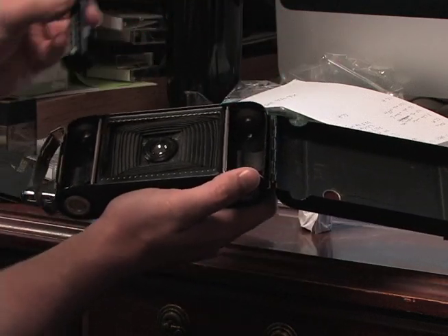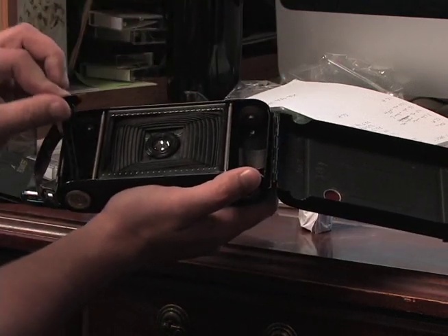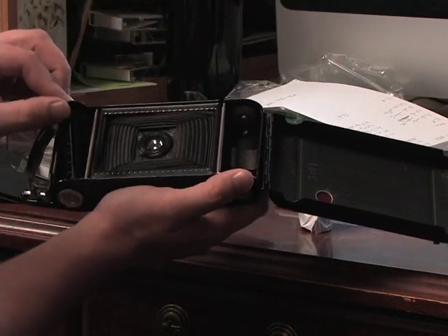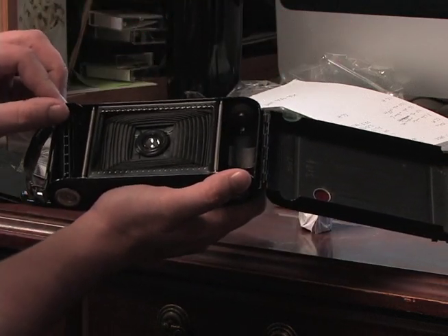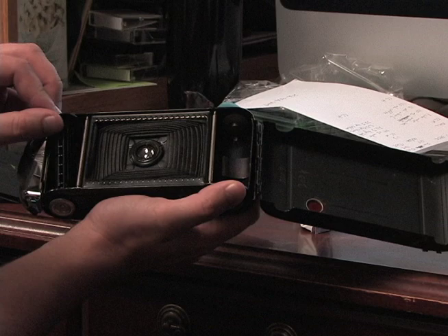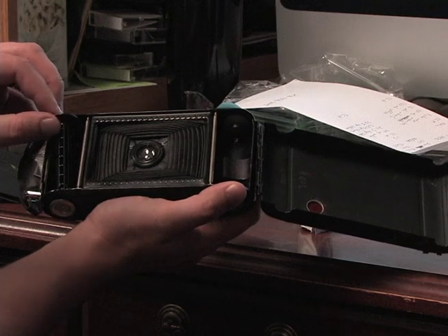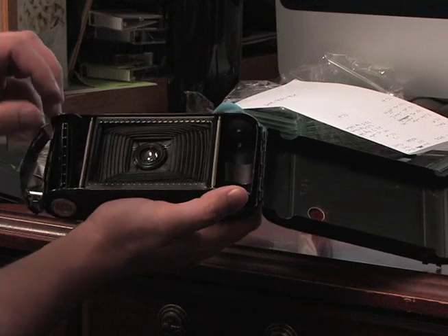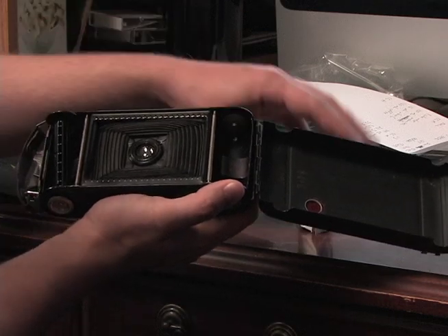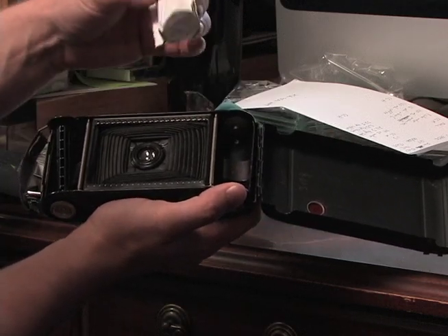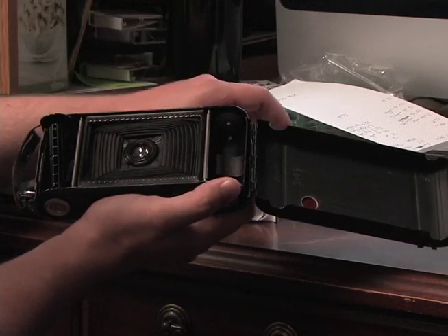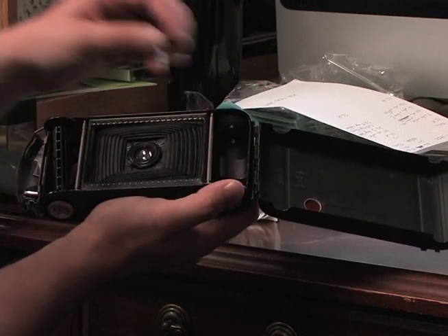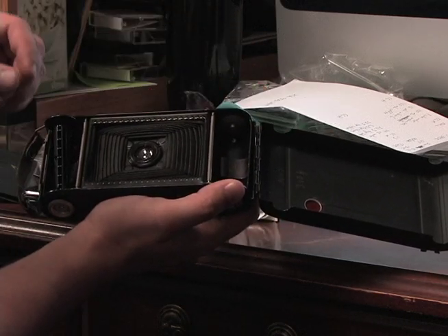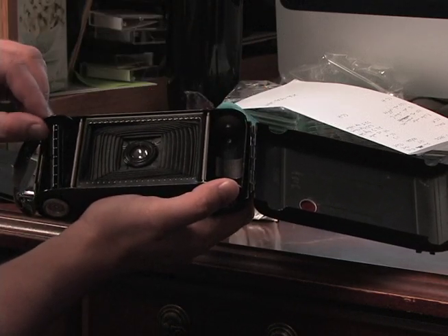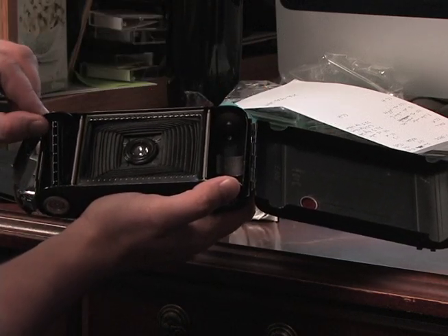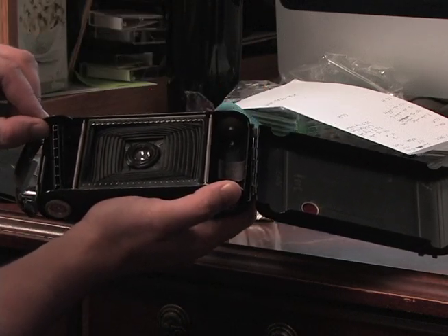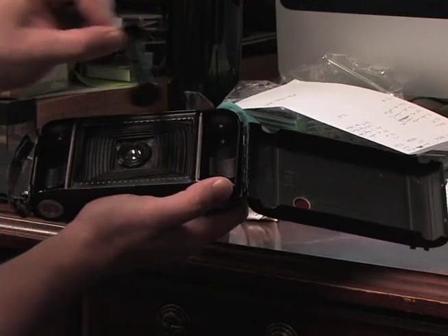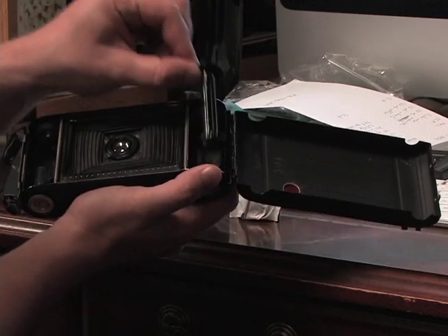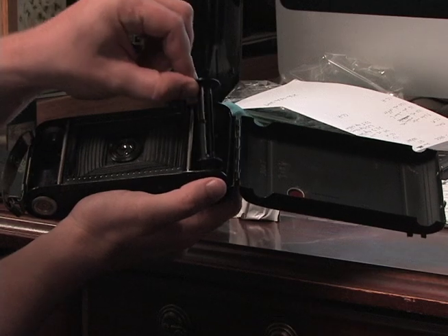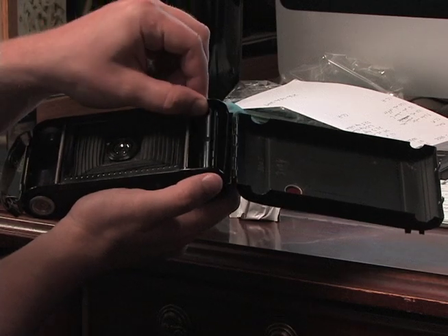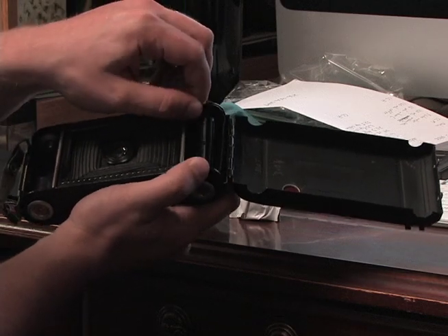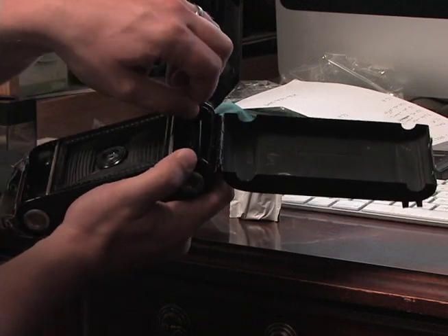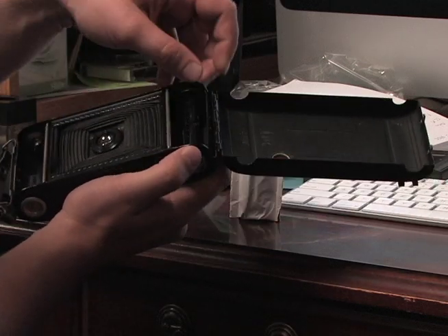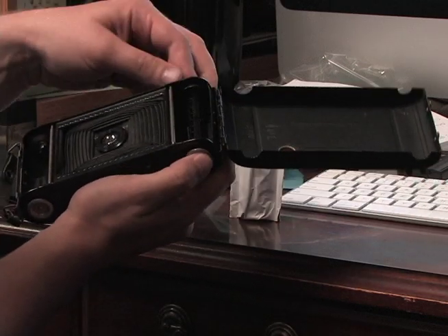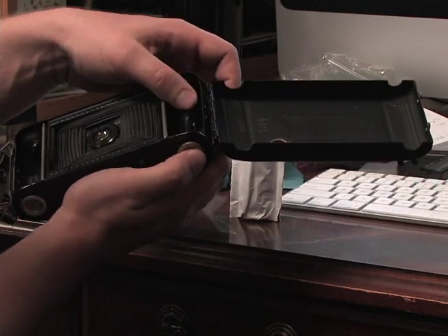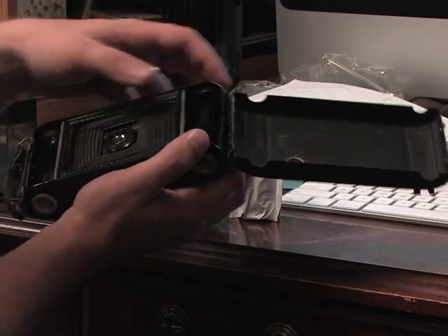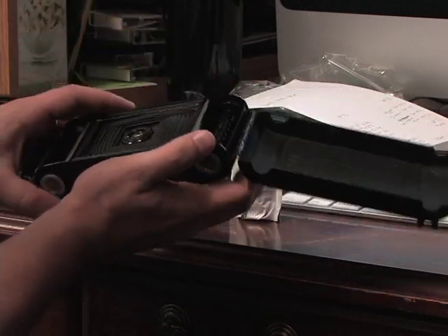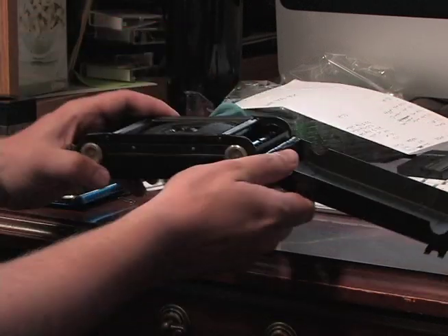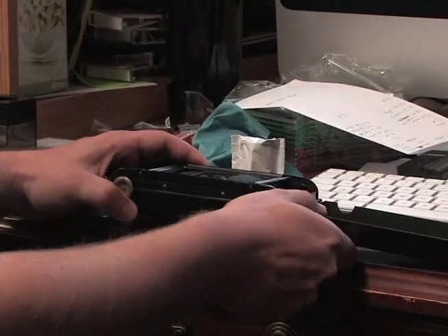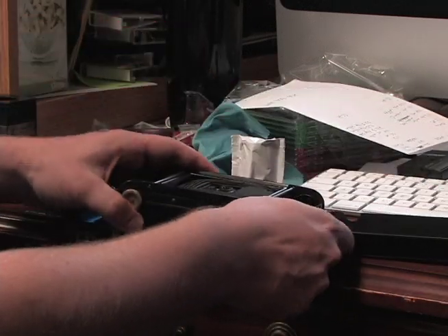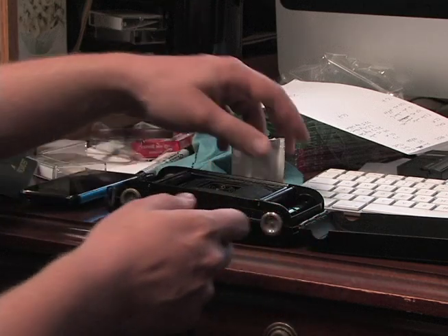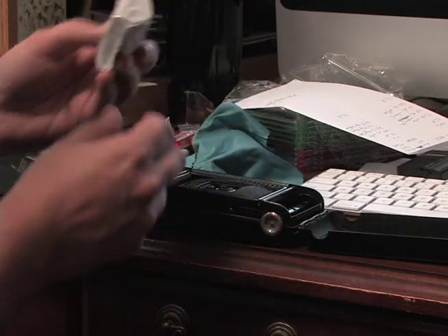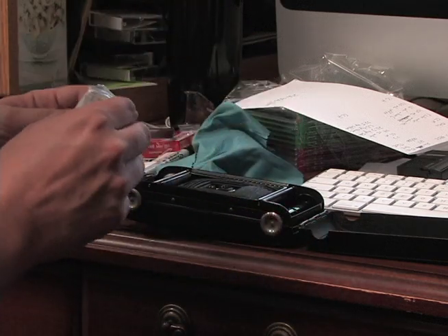There will be another roll on this side that was originally in this package when you're done. All you'll do is switch it back over to this side. Let me pop that back in there and open this up.